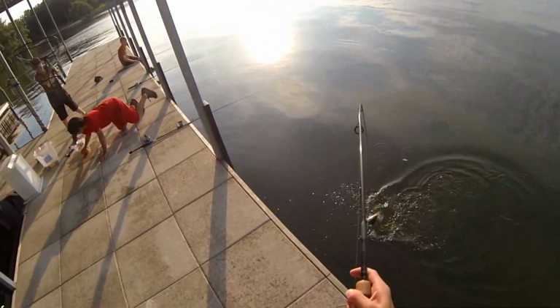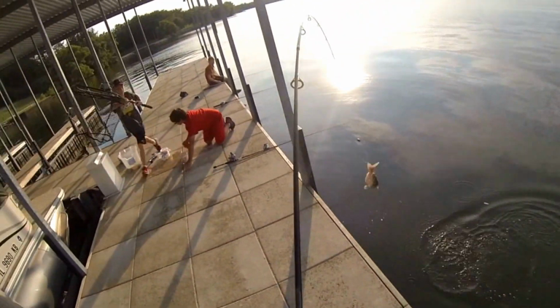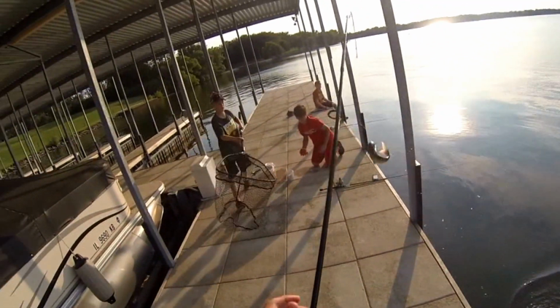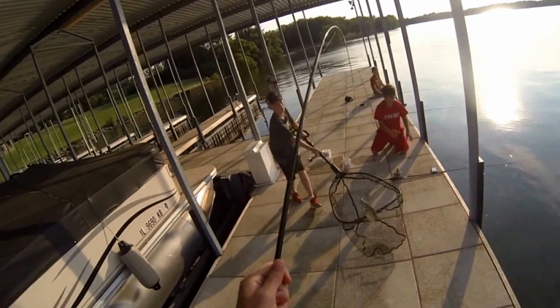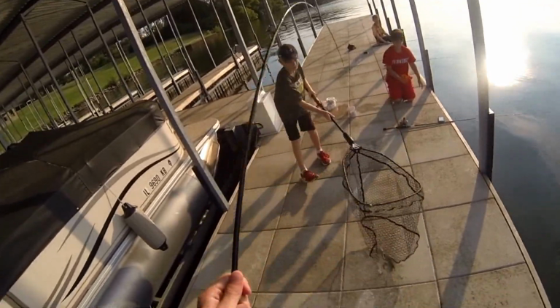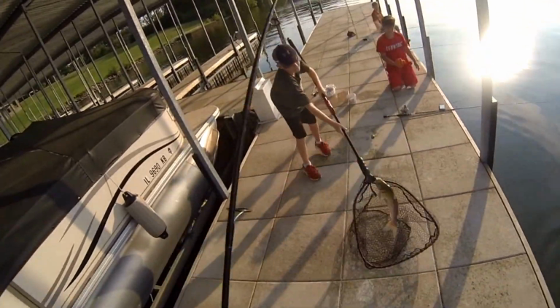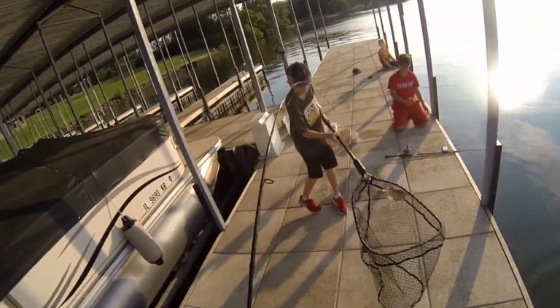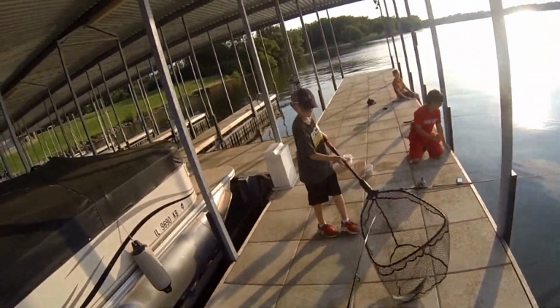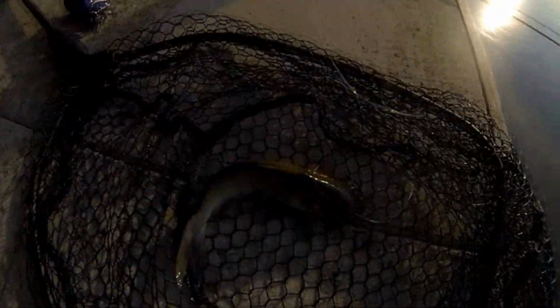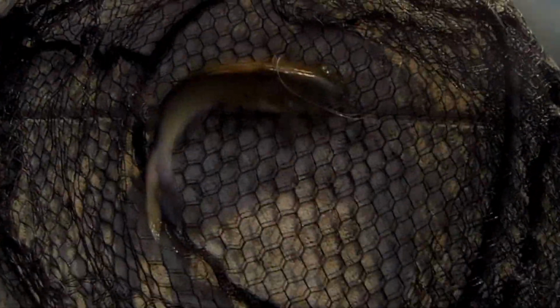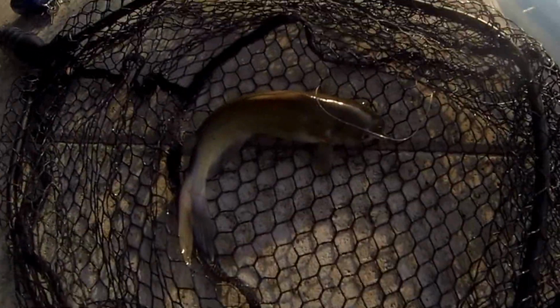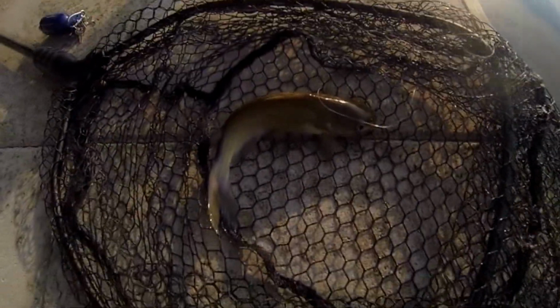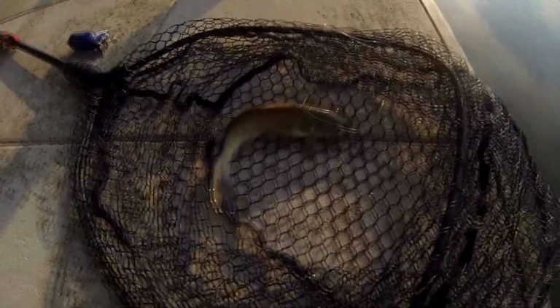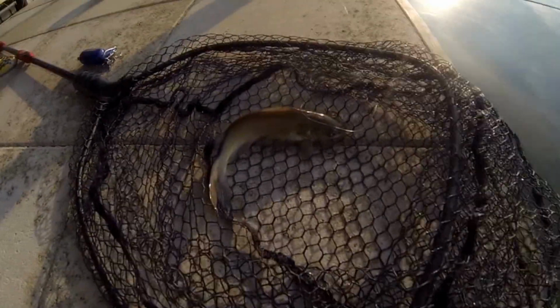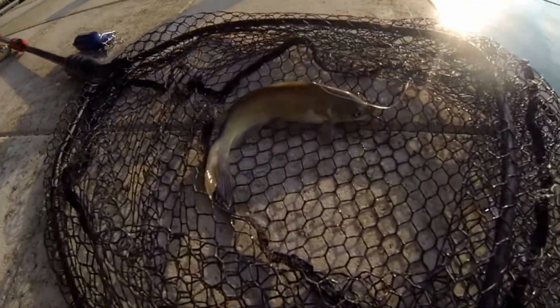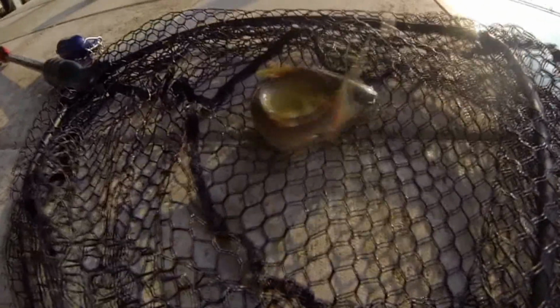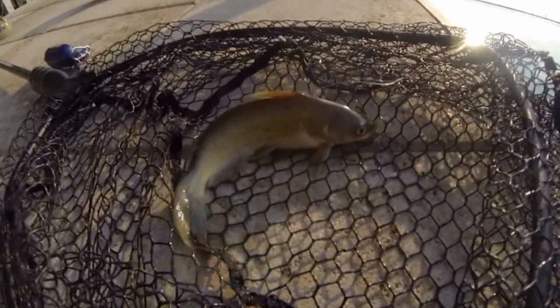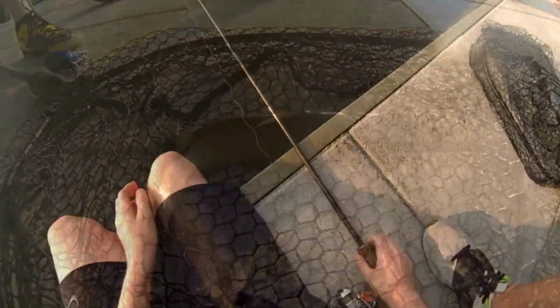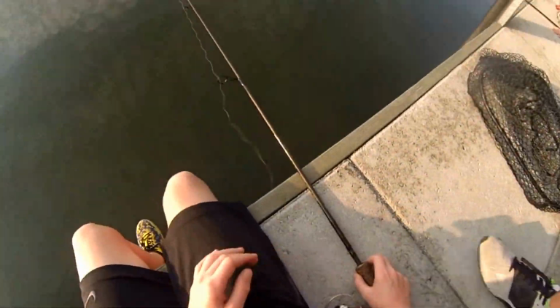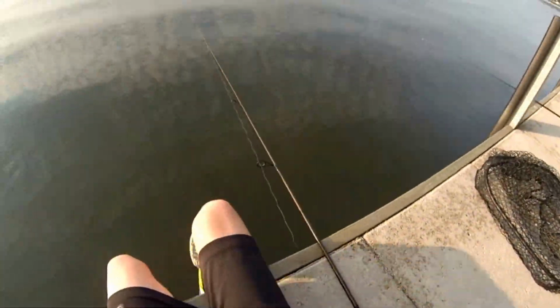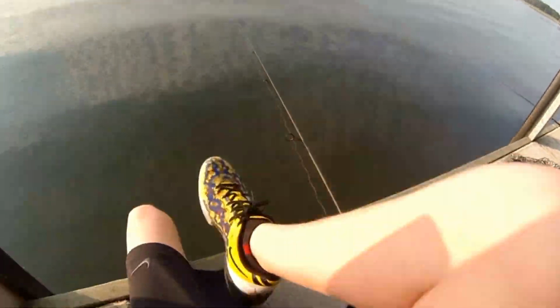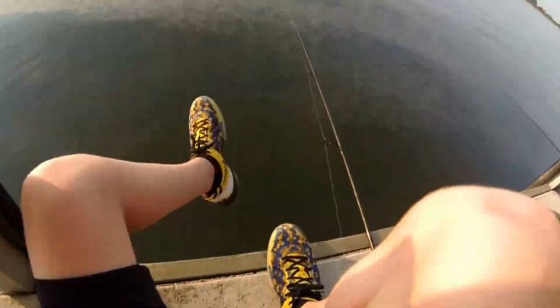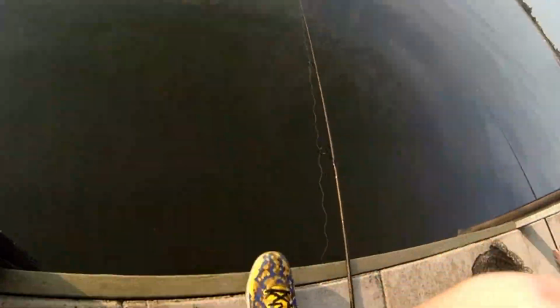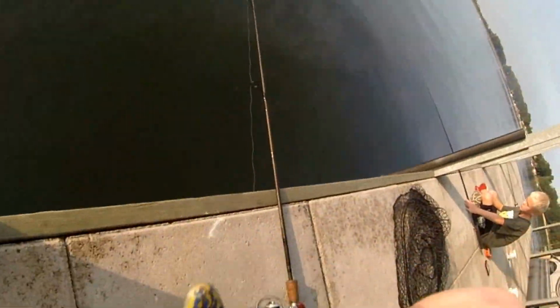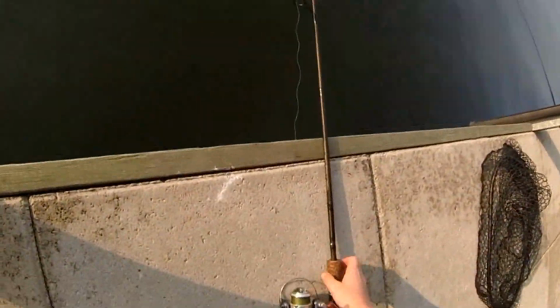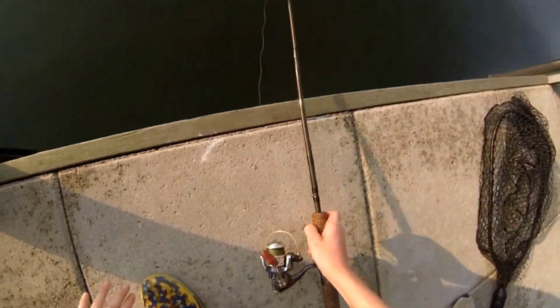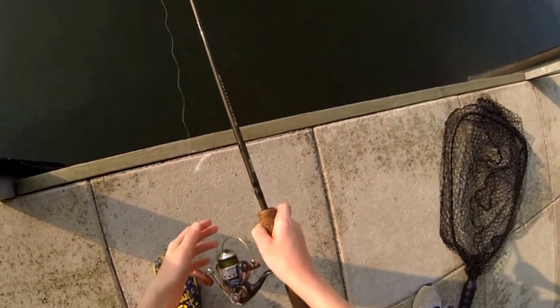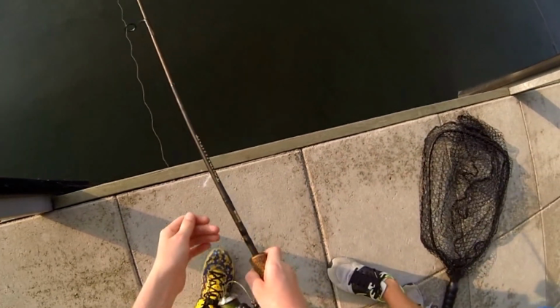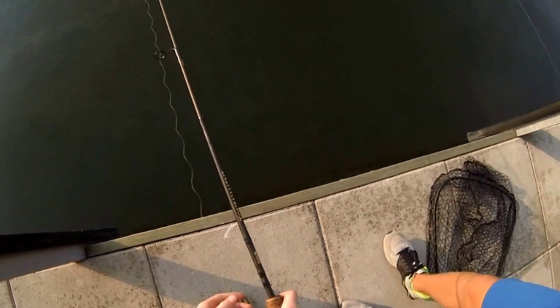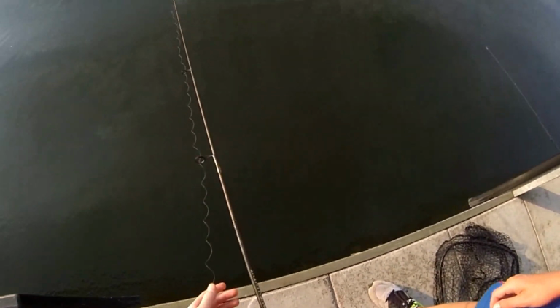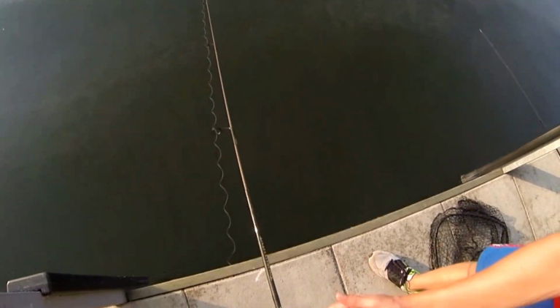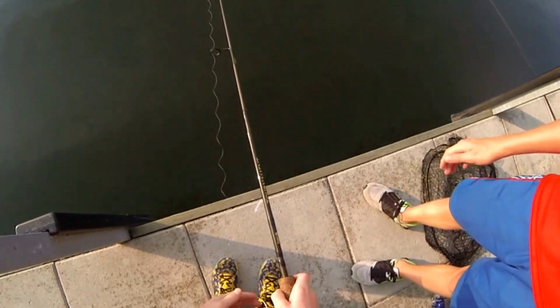We're using size one Gamakatsu octopus circle hooks and they're just the perfect size because you can sling the chicken liver on multiple times without it falling off. If you watch Alec's pole you can see all the line coming off.